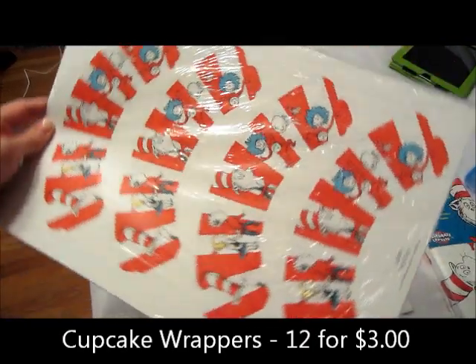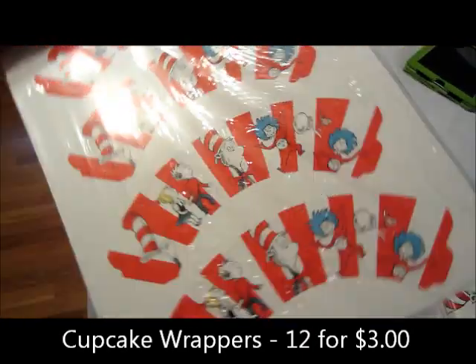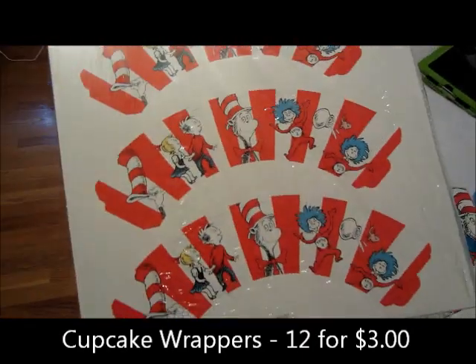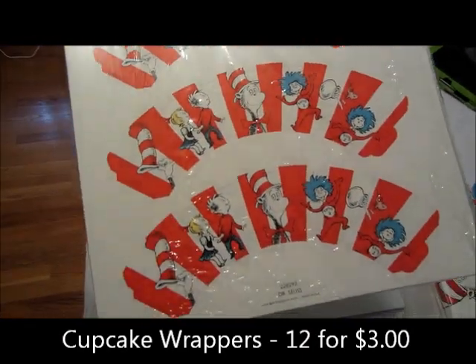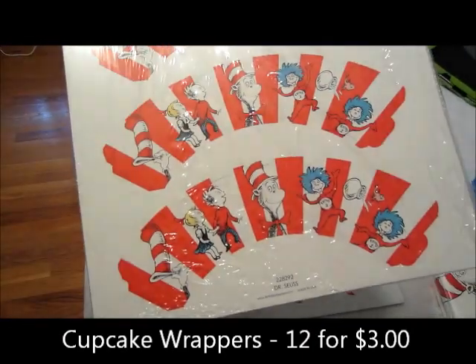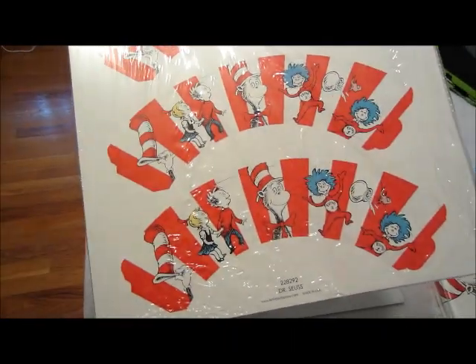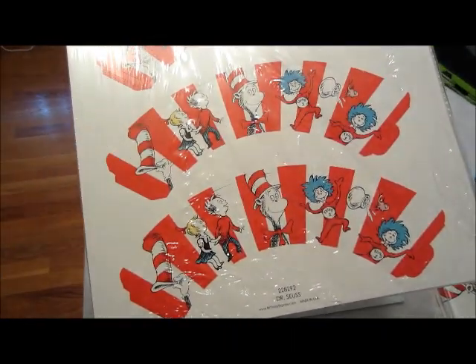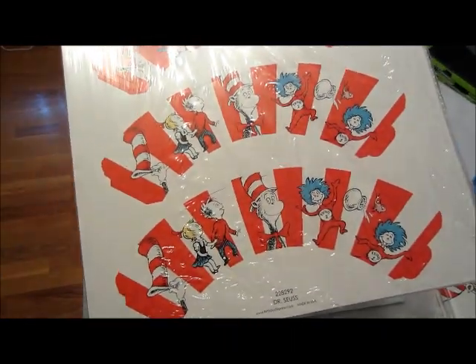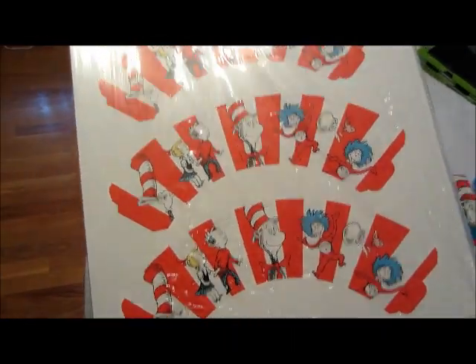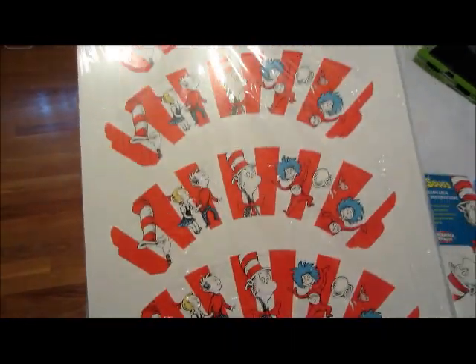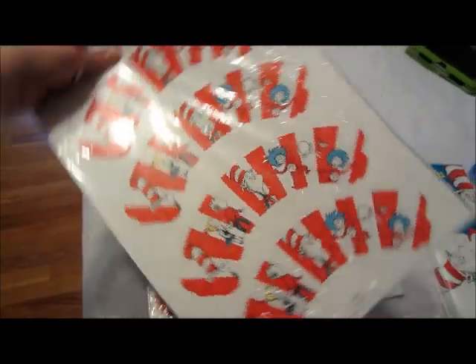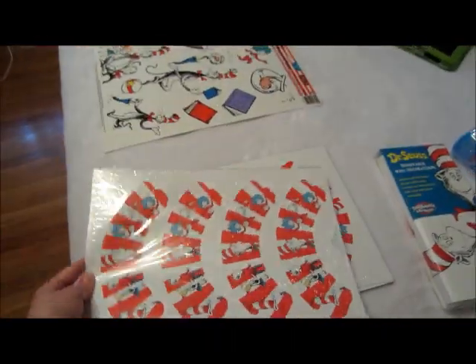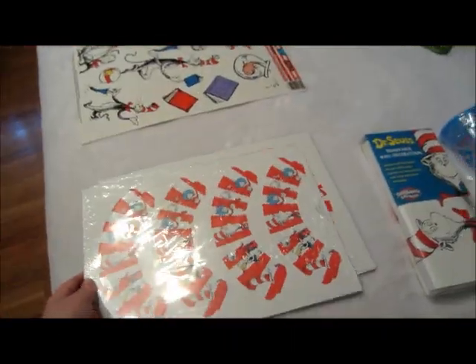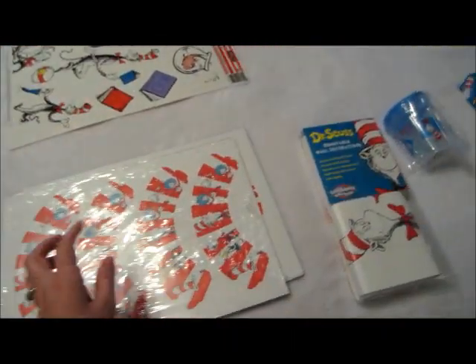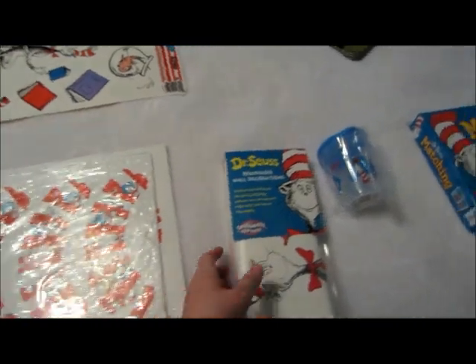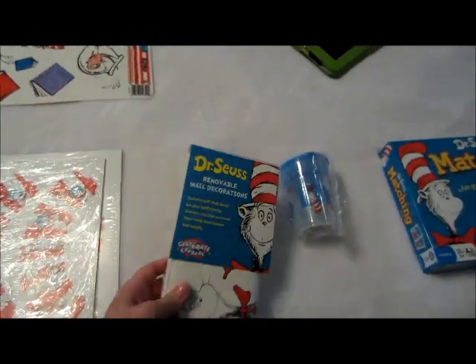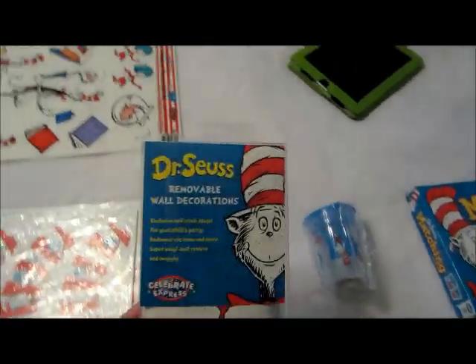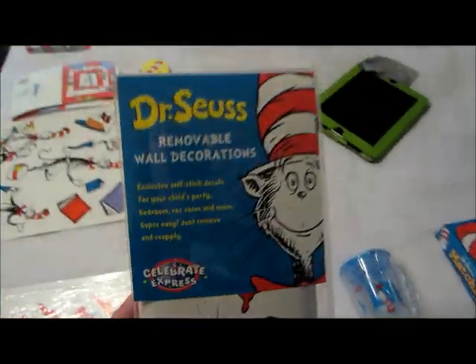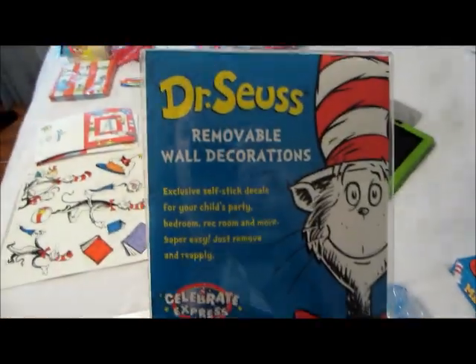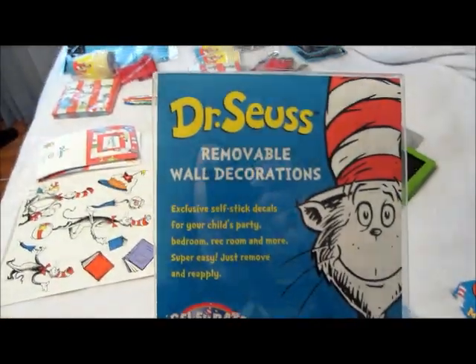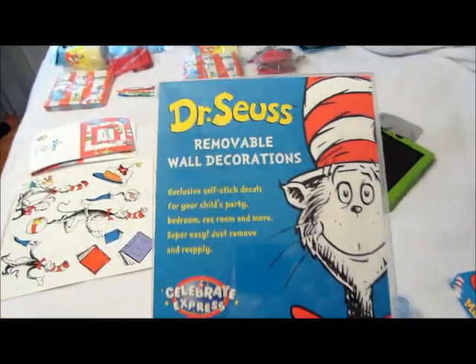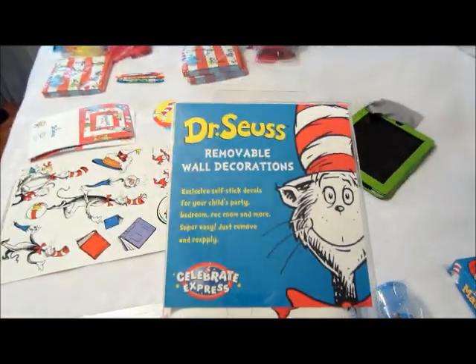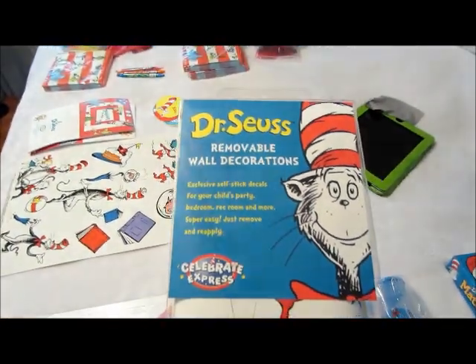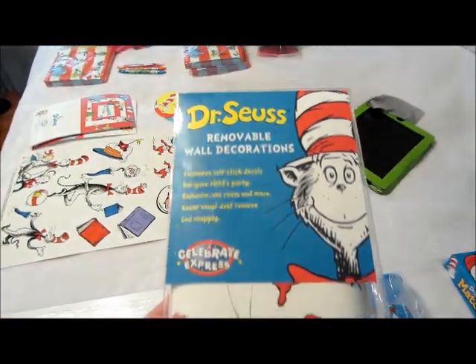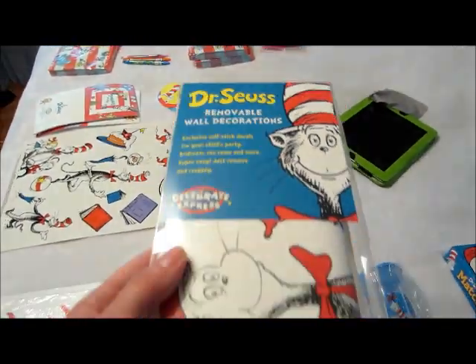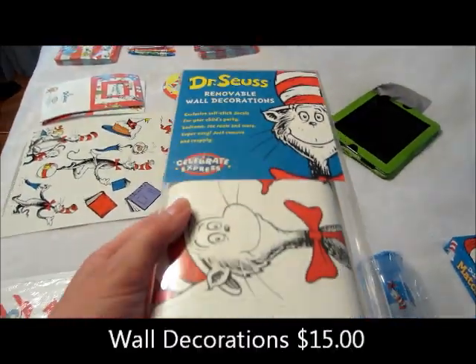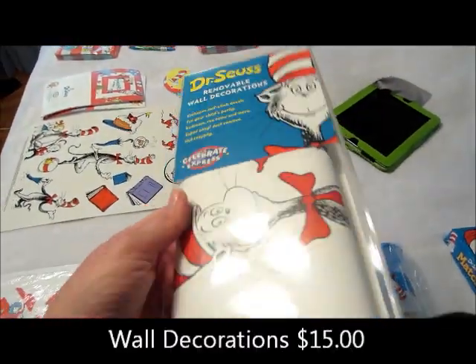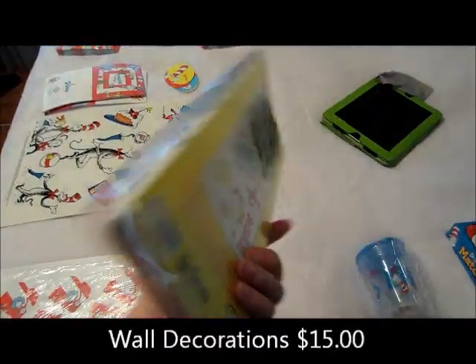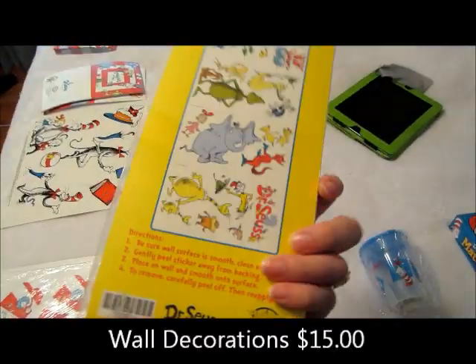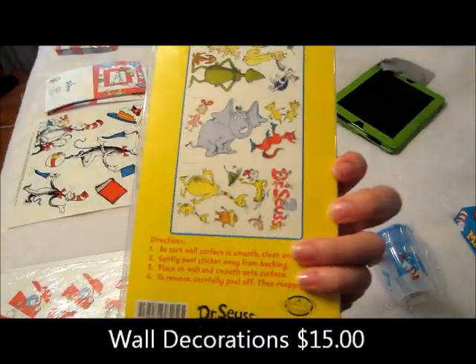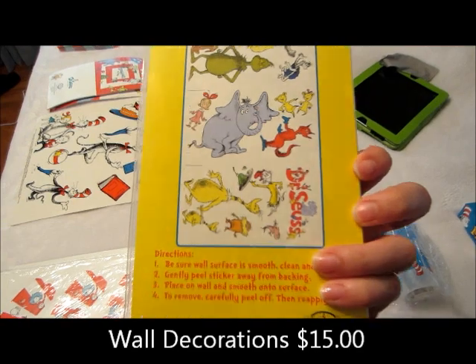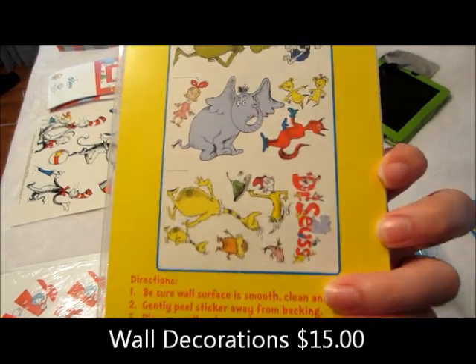These are little cupcake holder things that you put together. These are removable wall decorations, and these look like they're pretty big.